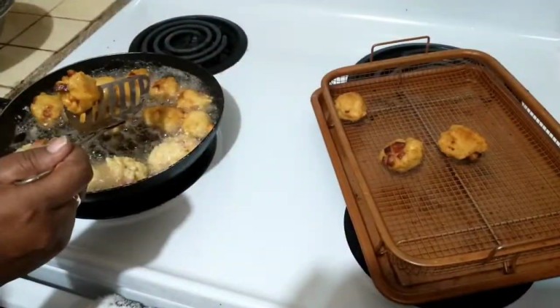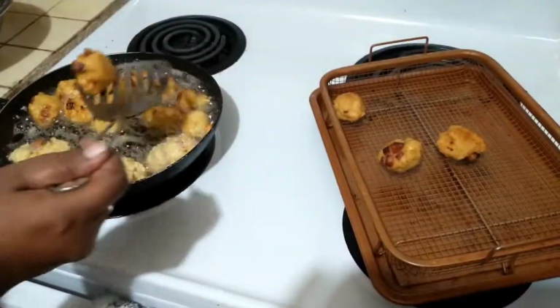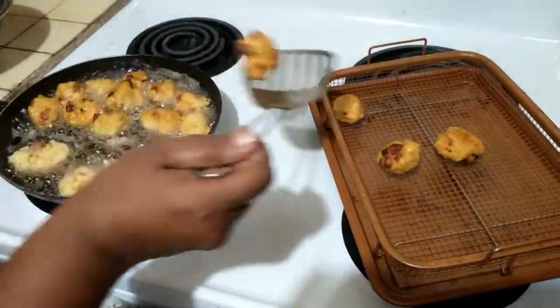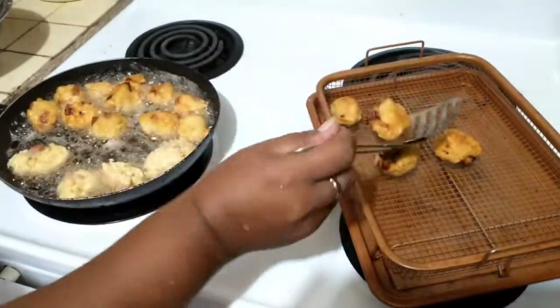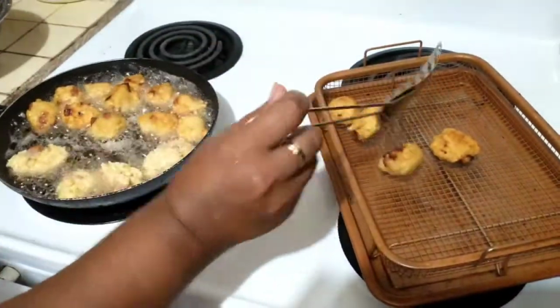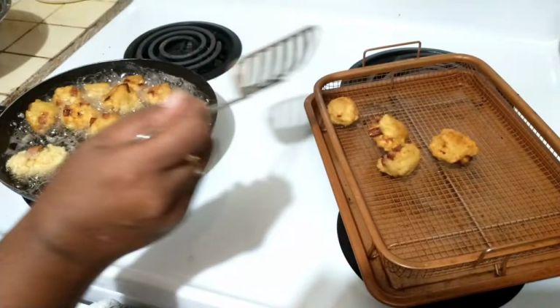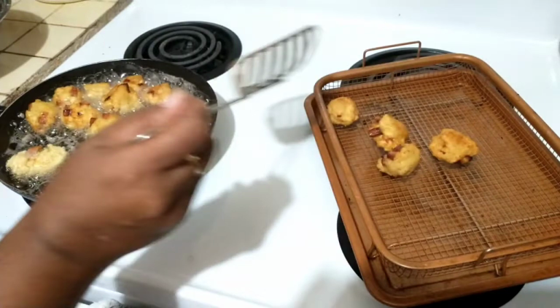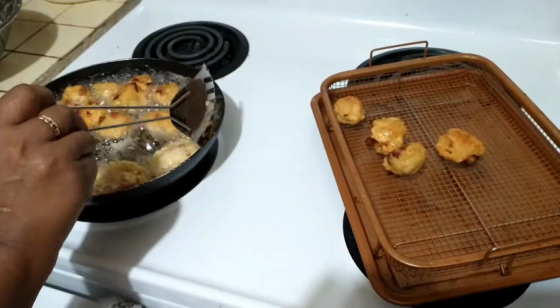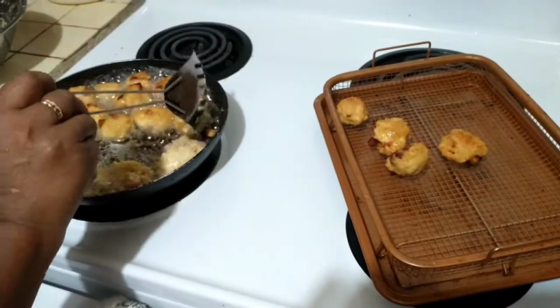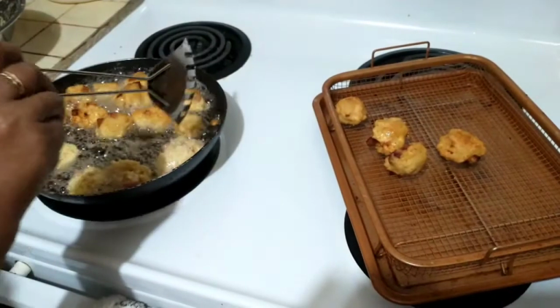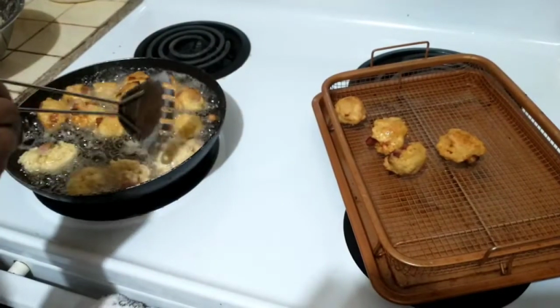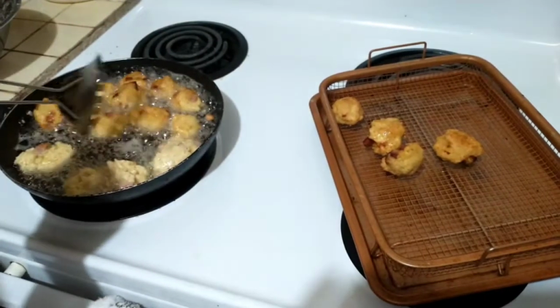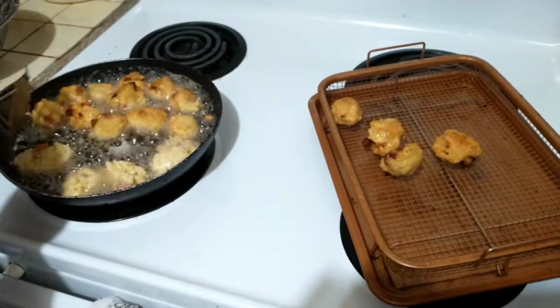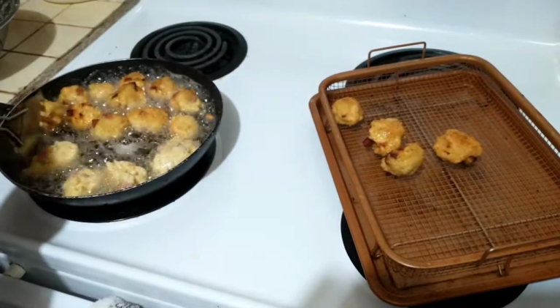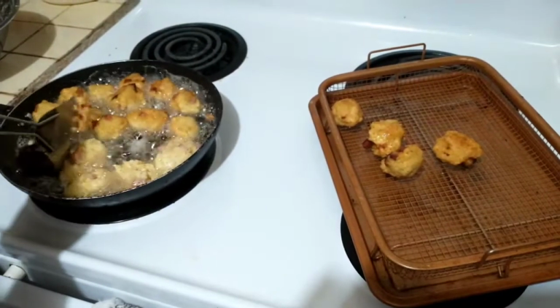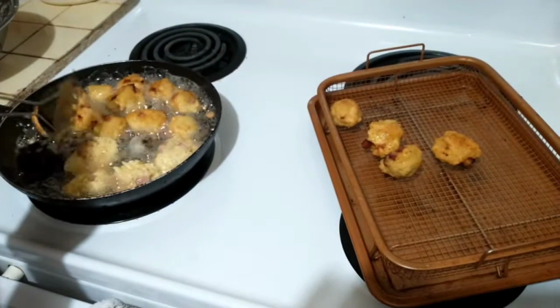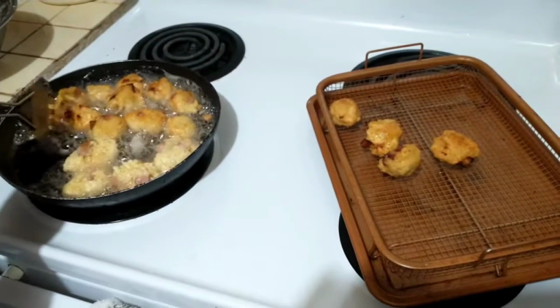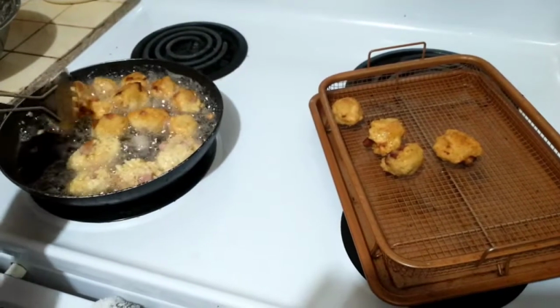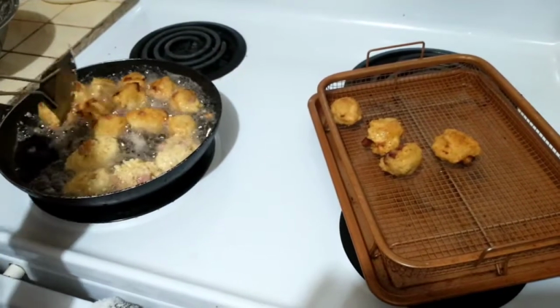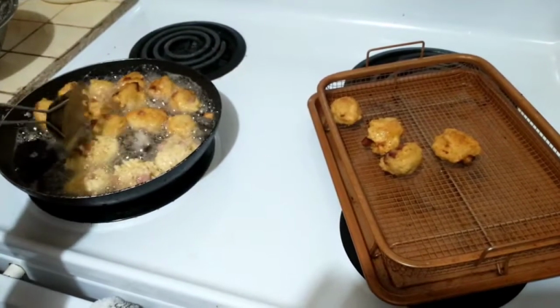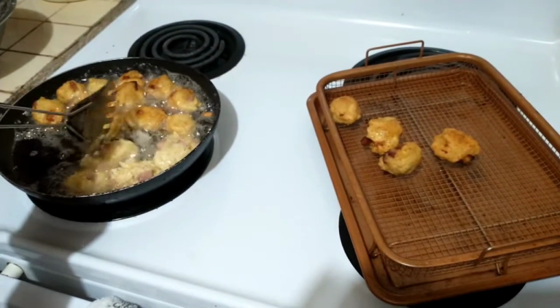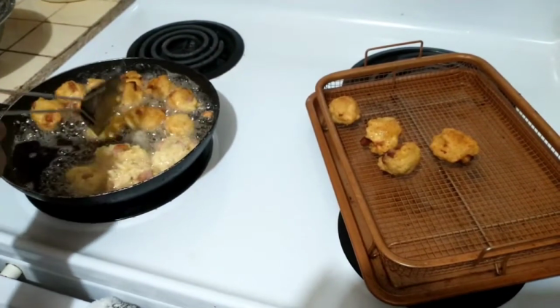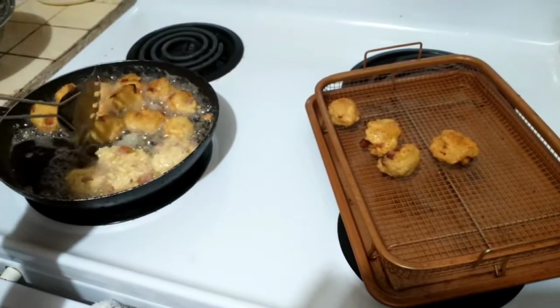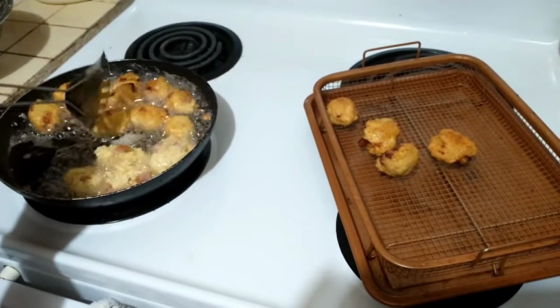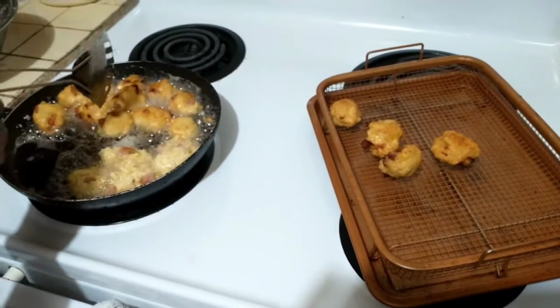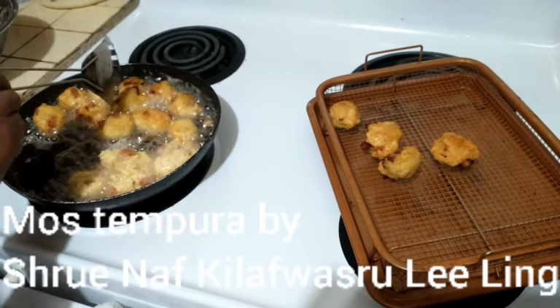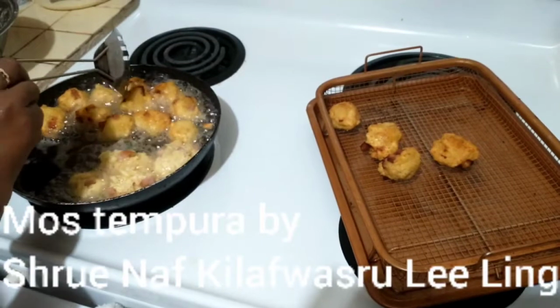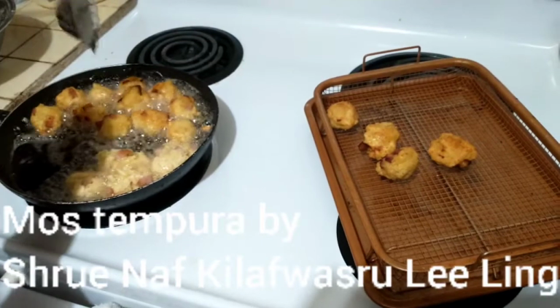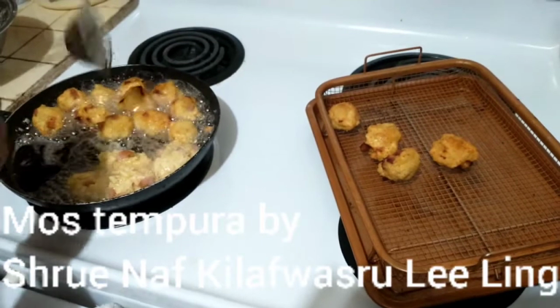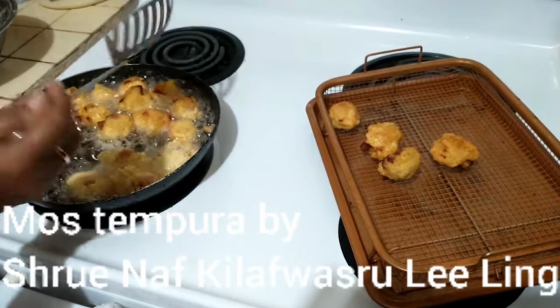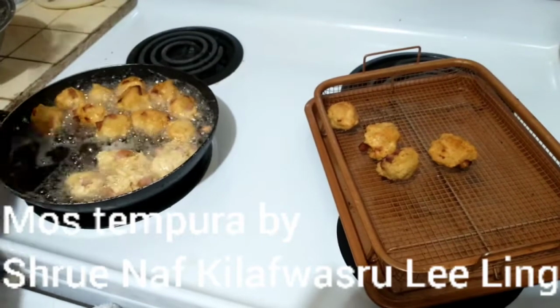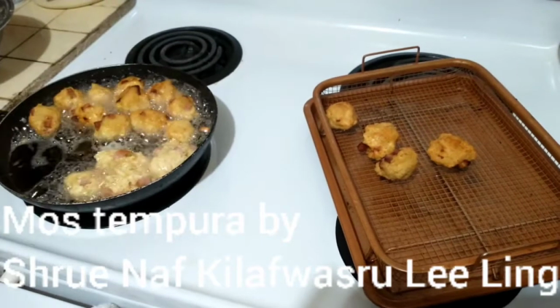Mos tempura is best eaten hot straight from the pan. If you haven't burned yourself, you haven't enjoyed it yet.